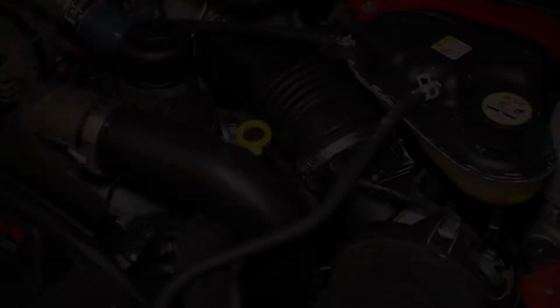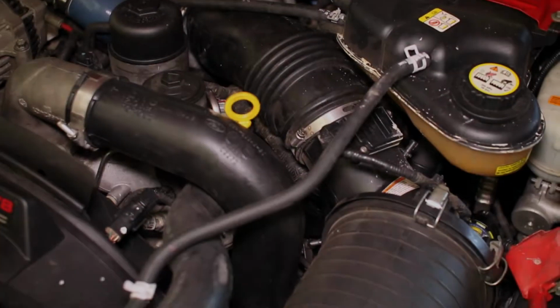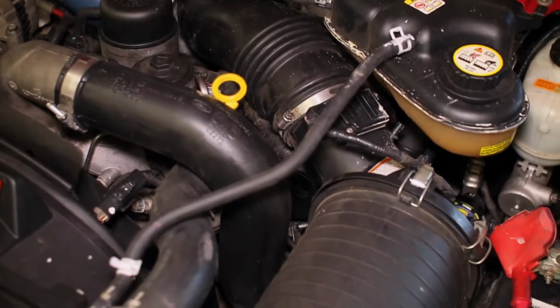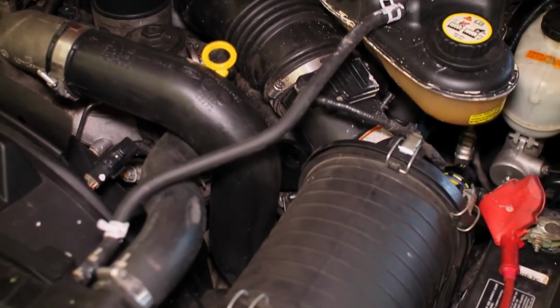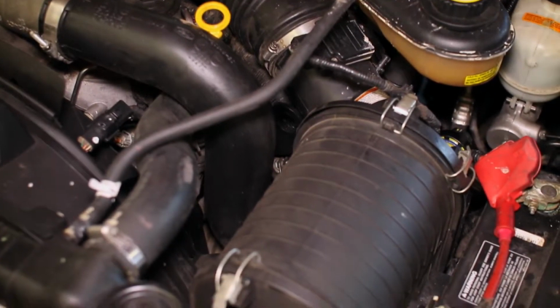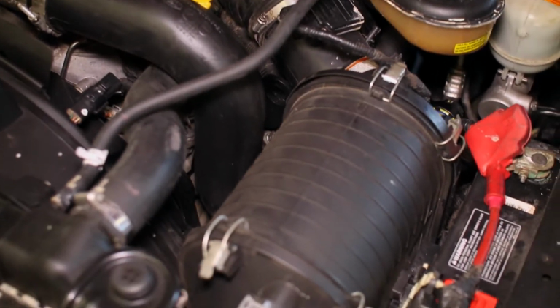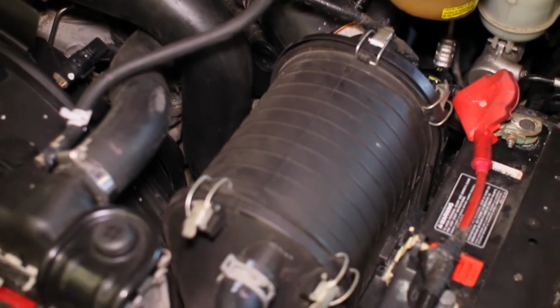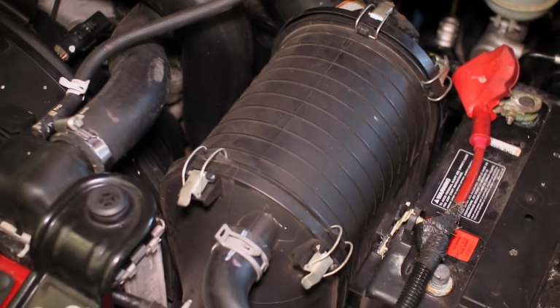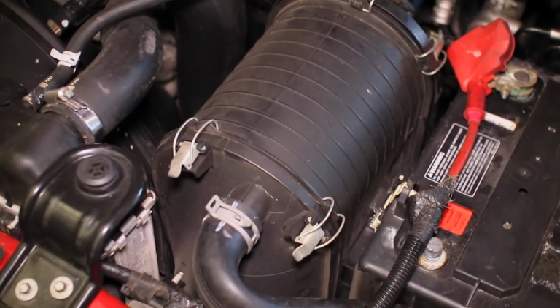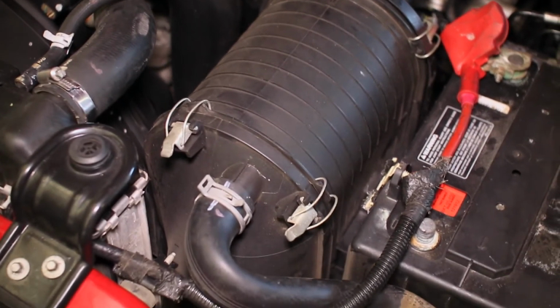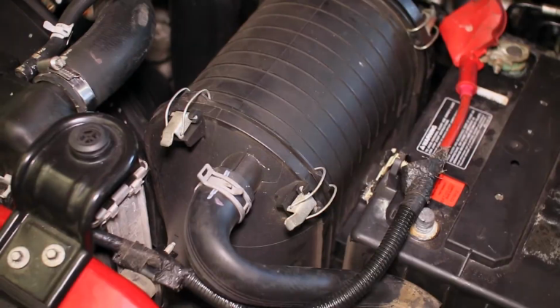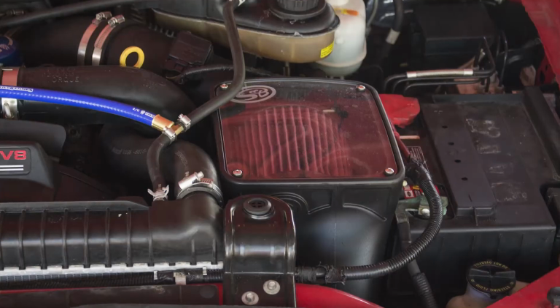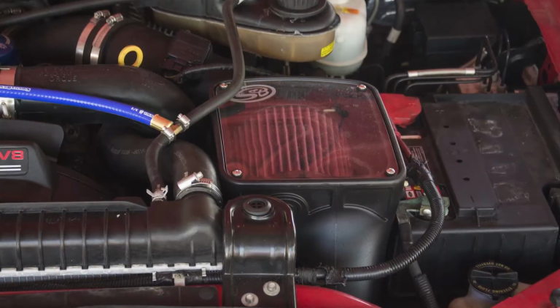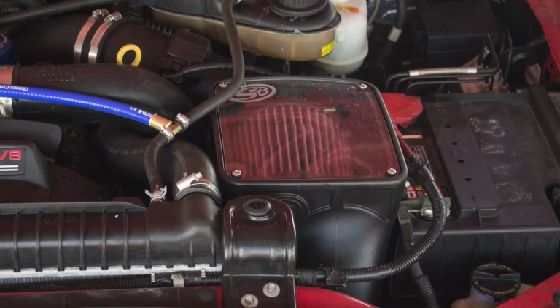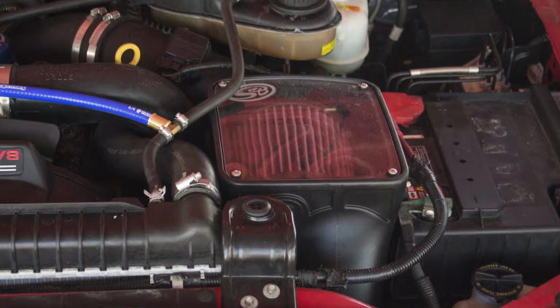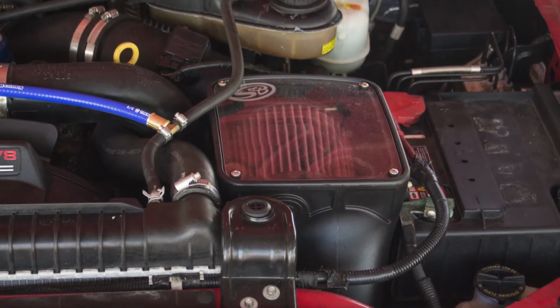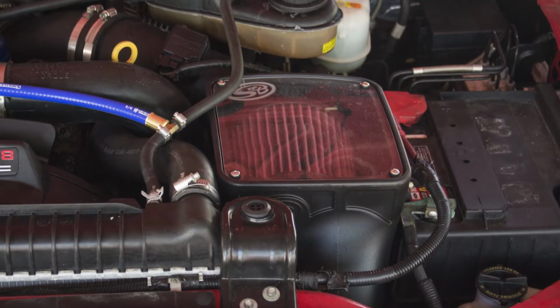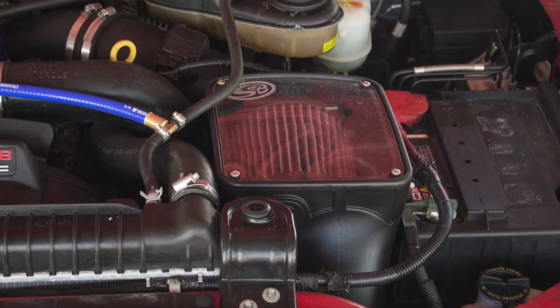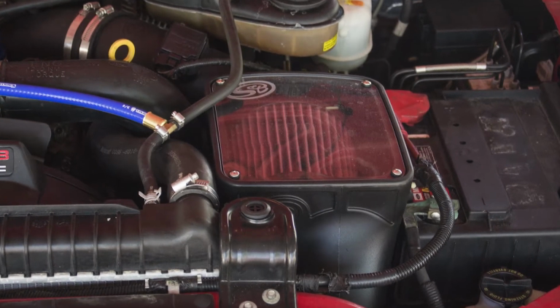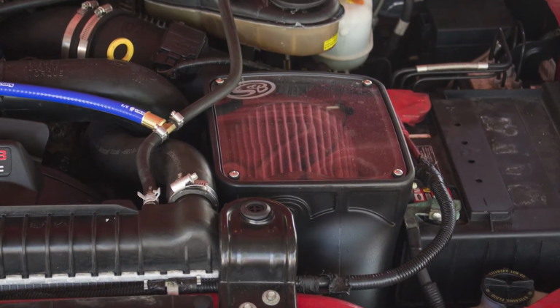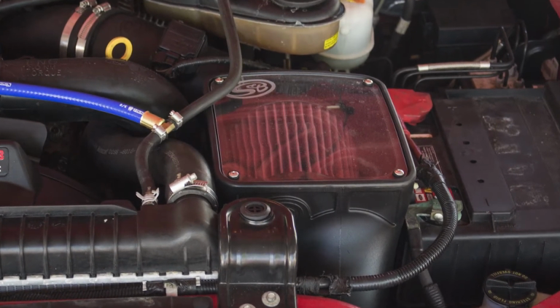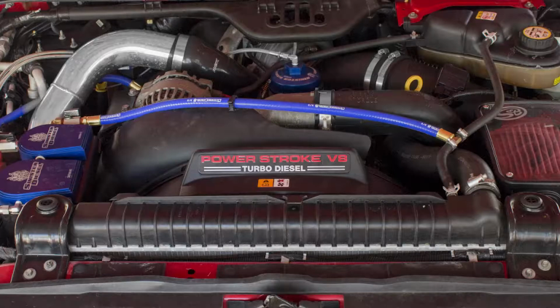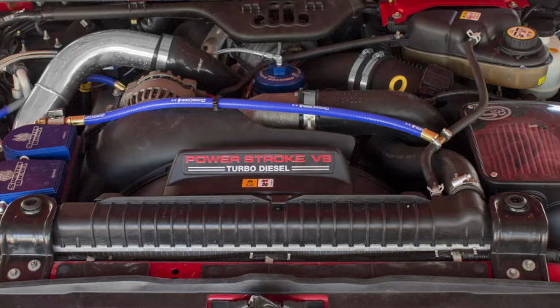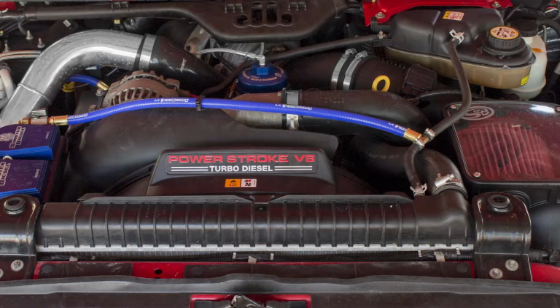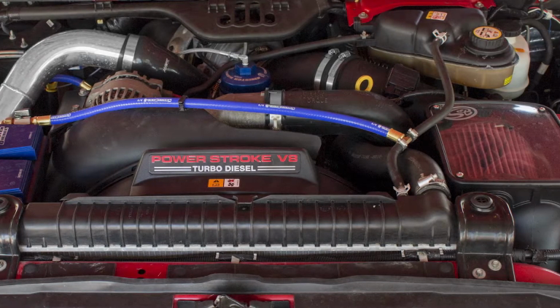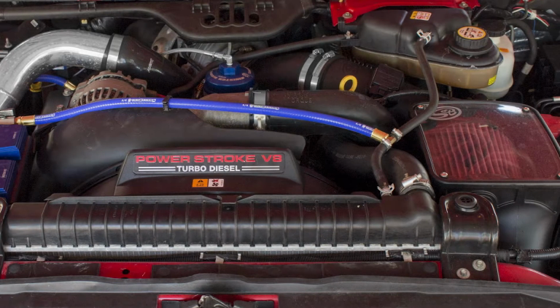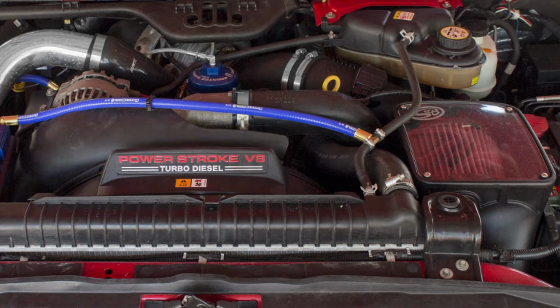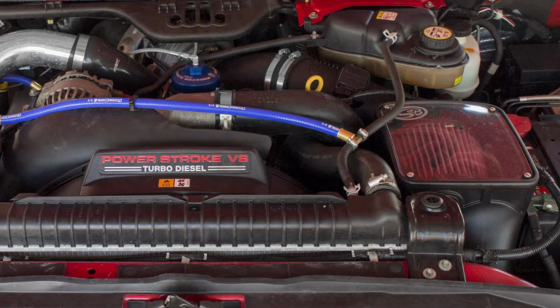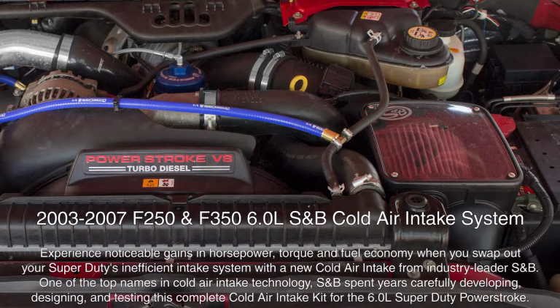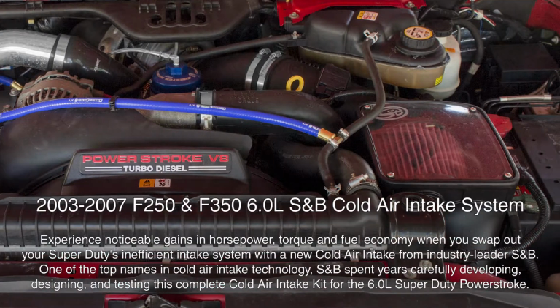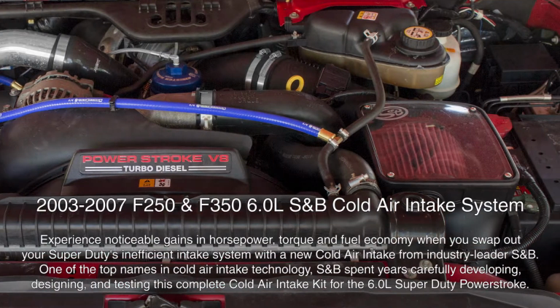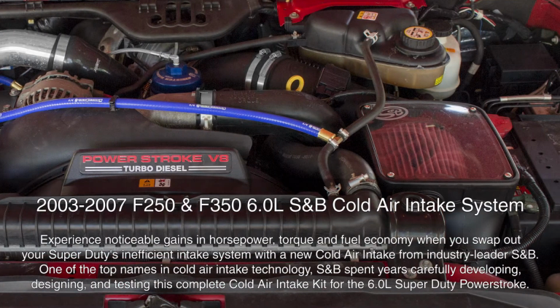The S&B Cold Air Intake System features a unique design that replaces the most restrictive components on your stock airbox and tubing with far more efficient components that work to breathe a much higher volume of air into your diesel engine for optimum performance.